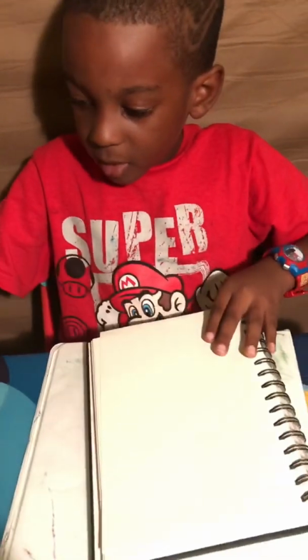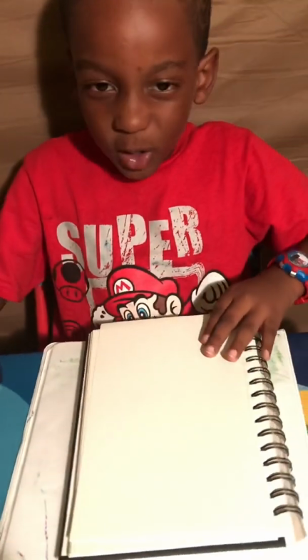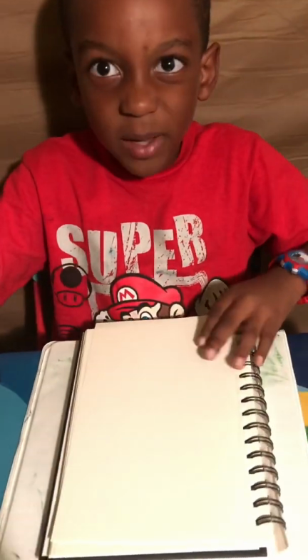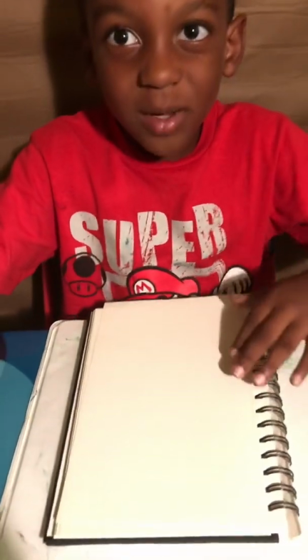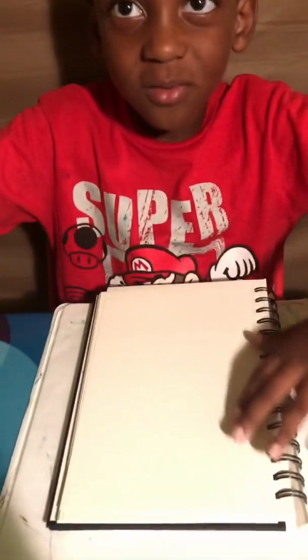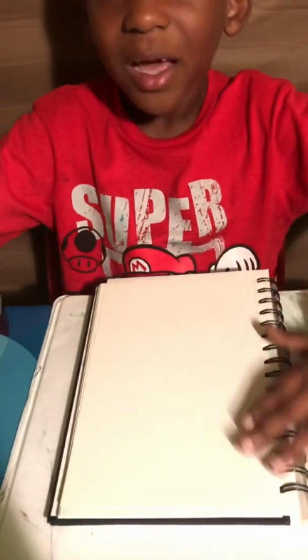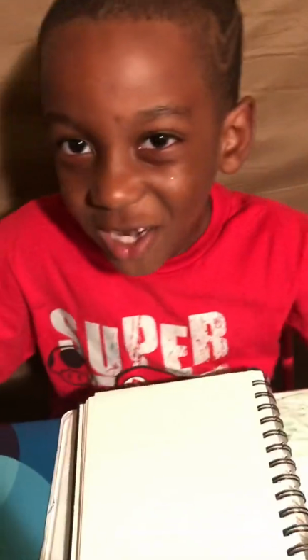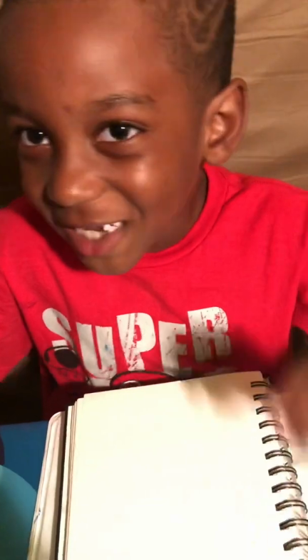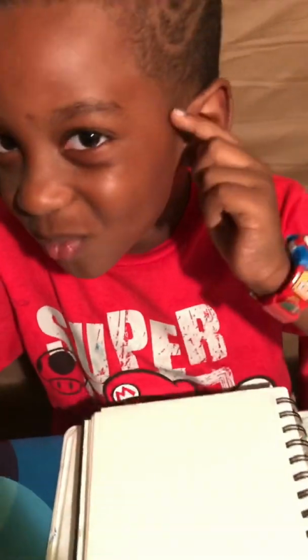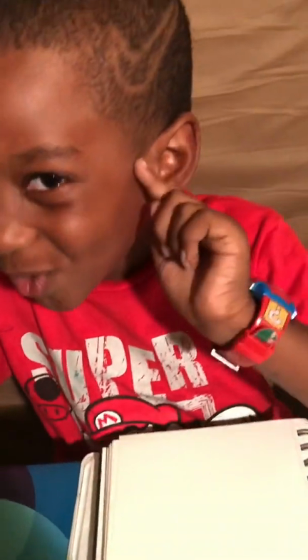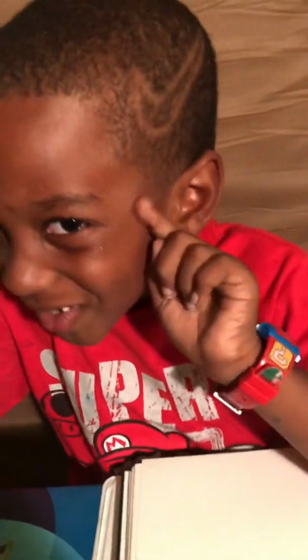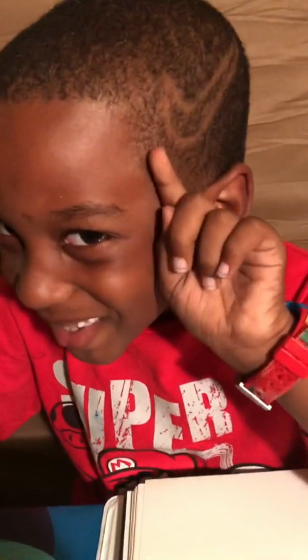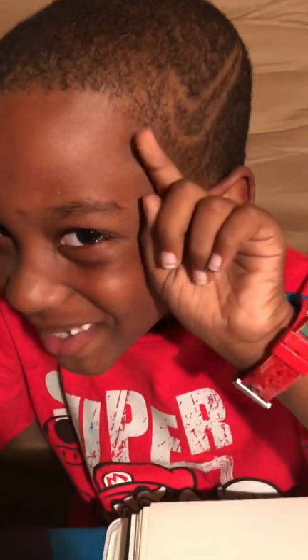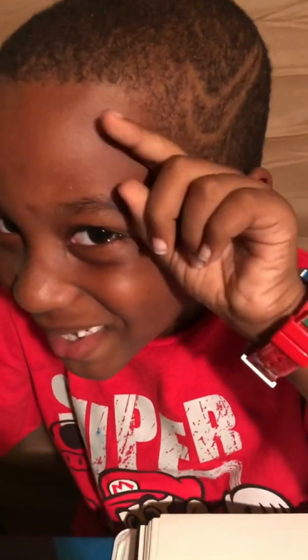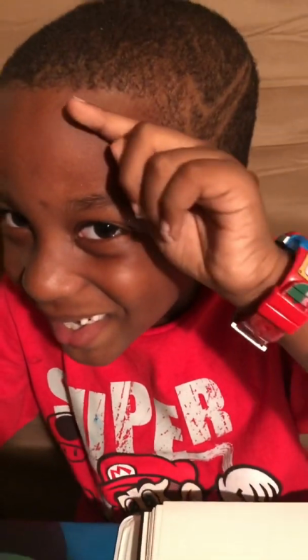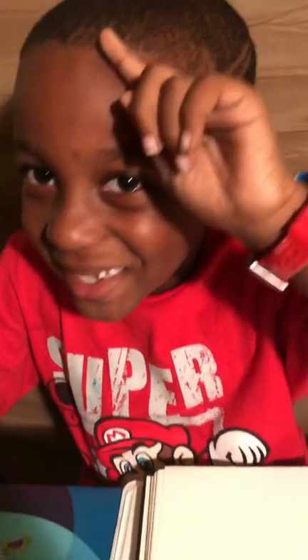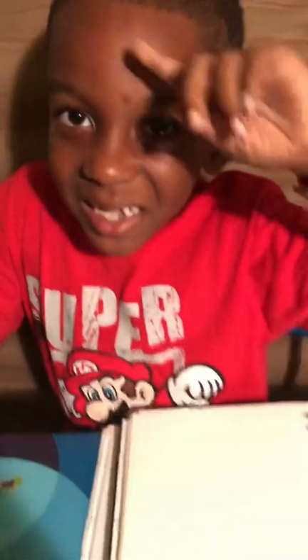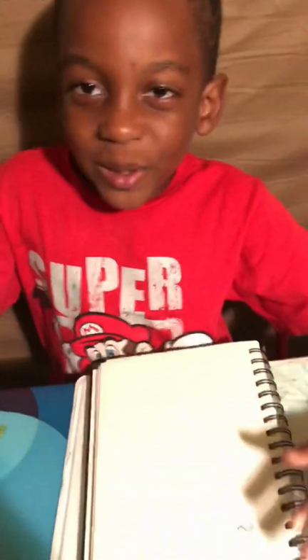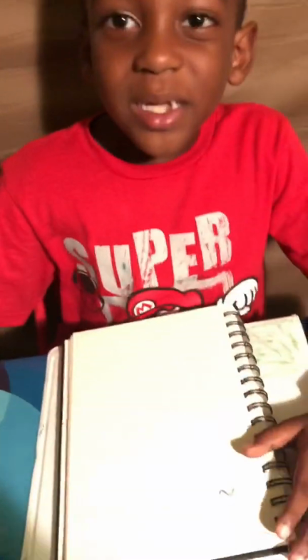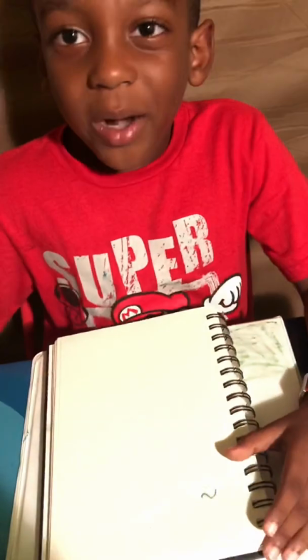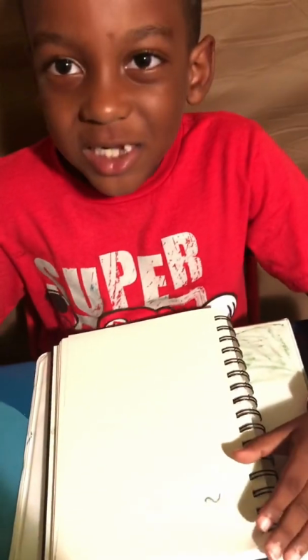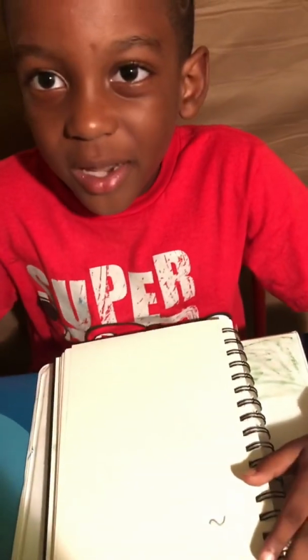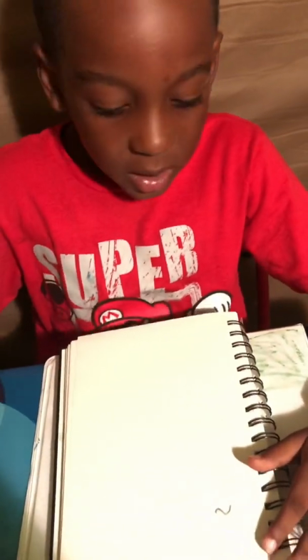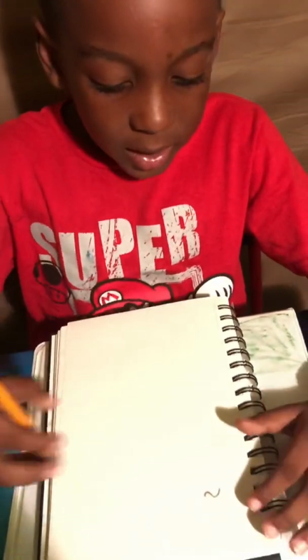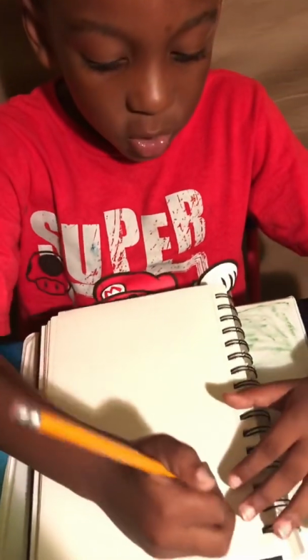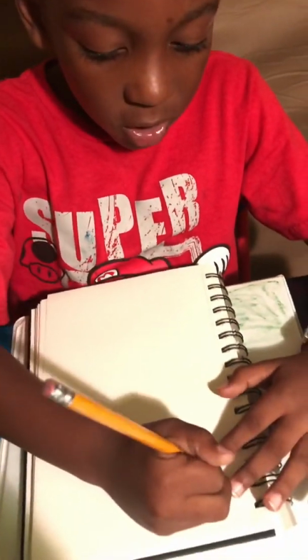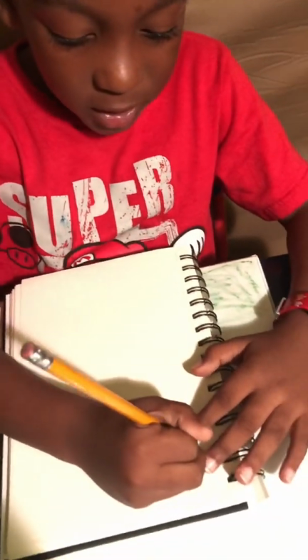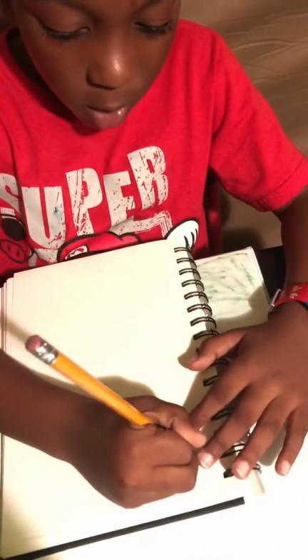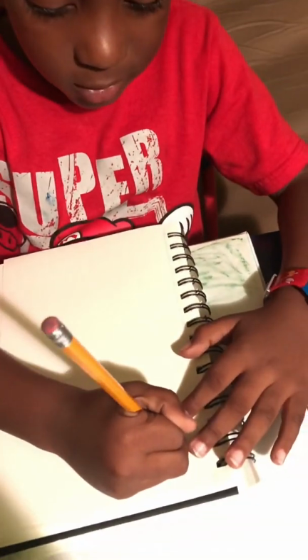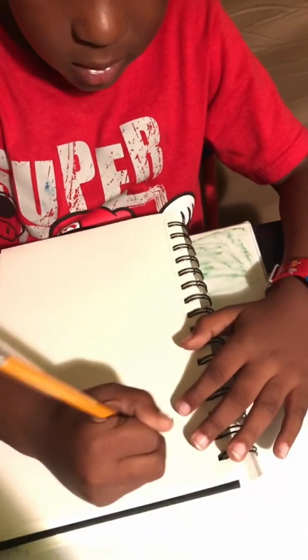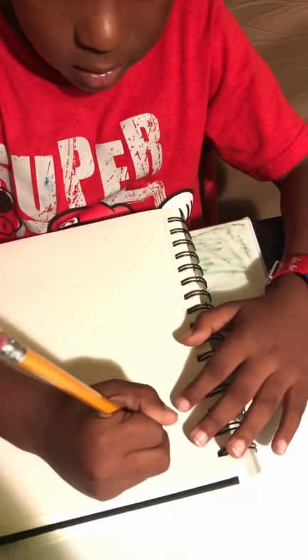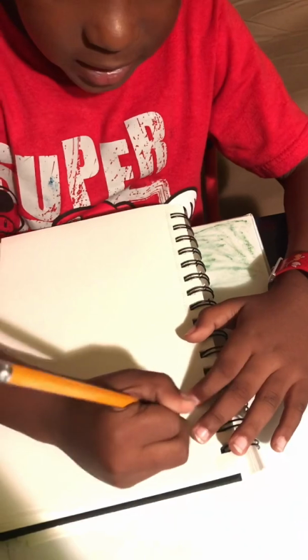Make sure you have your paper and pencil. I know you guys see your boy with no haircut. All right, let's get started. You're going to start off with the eyebrows like this.